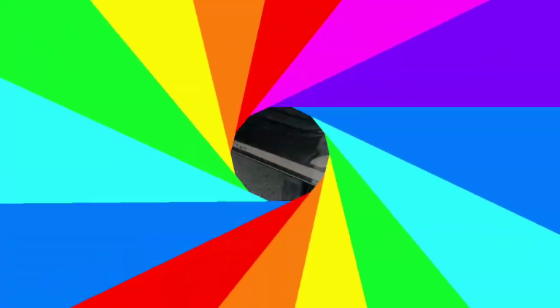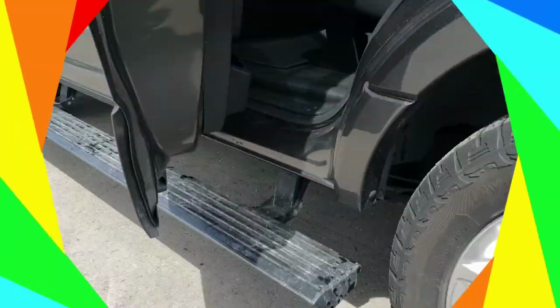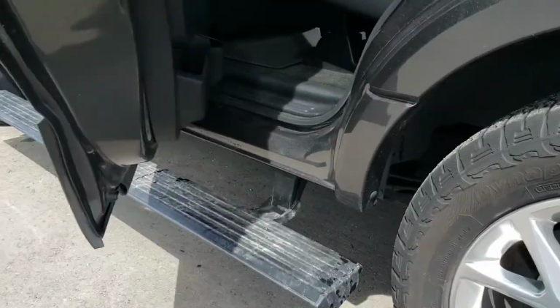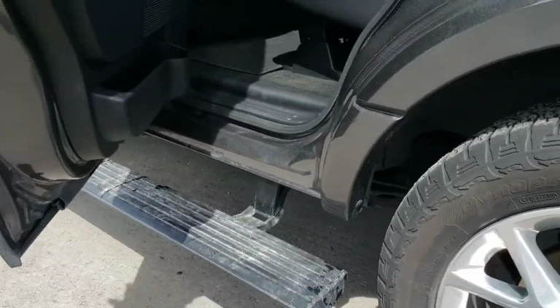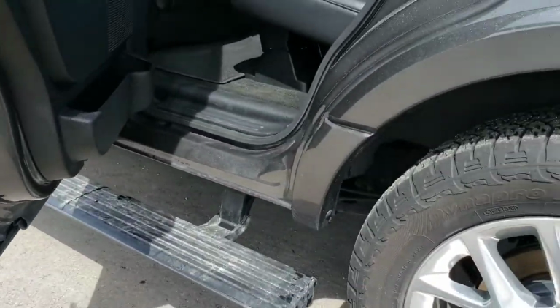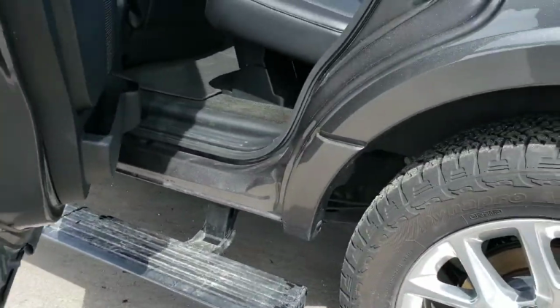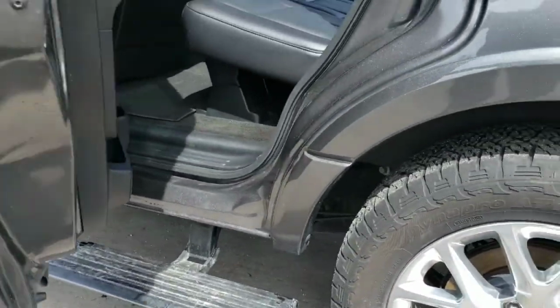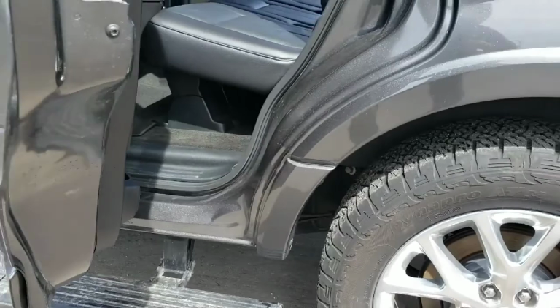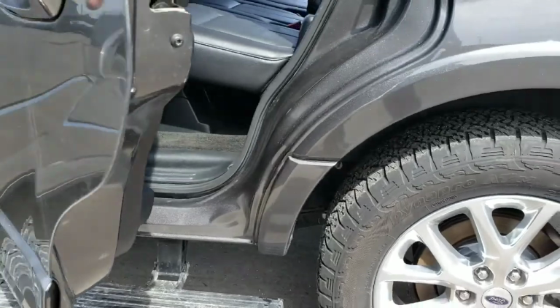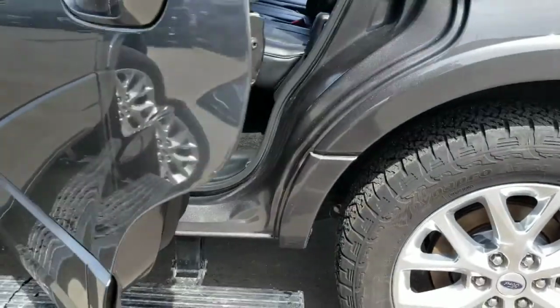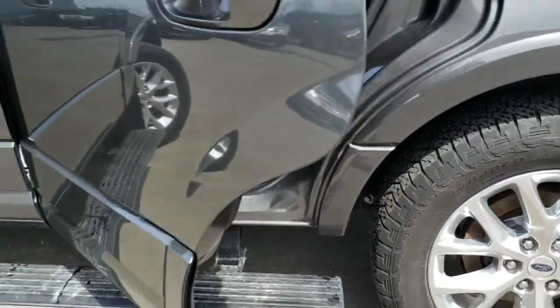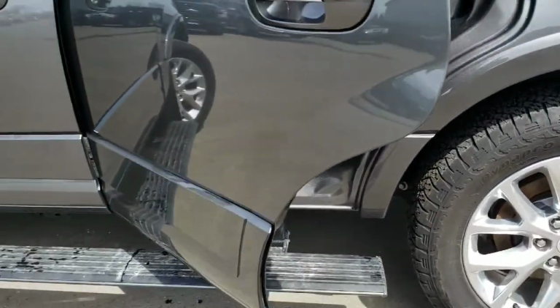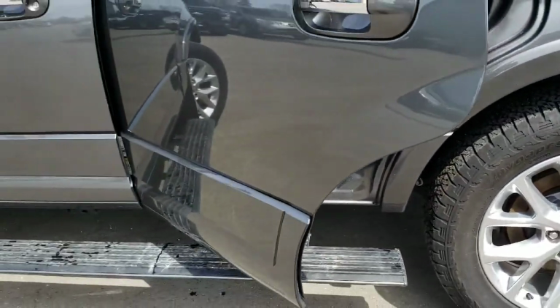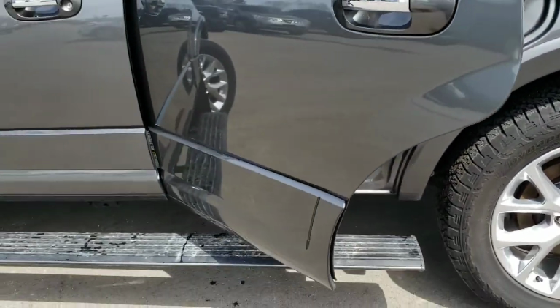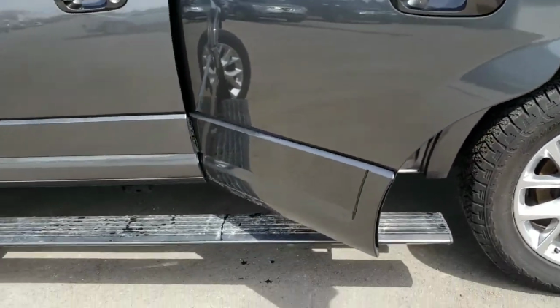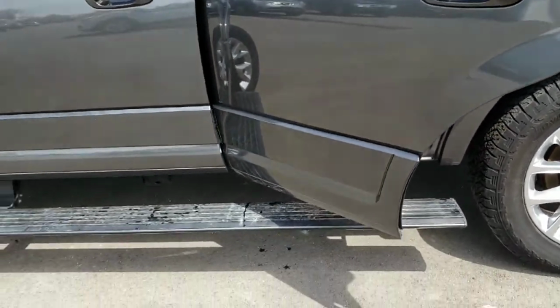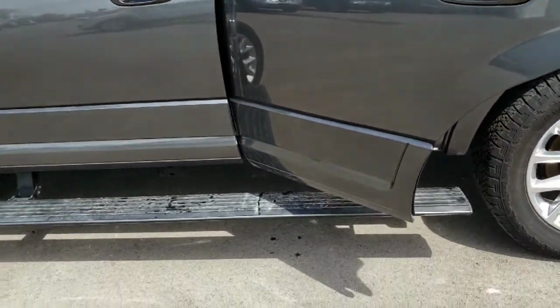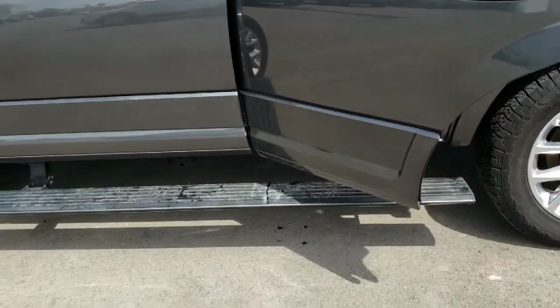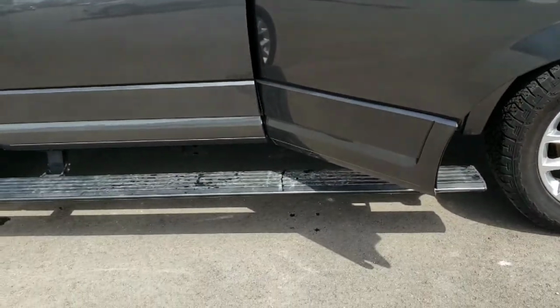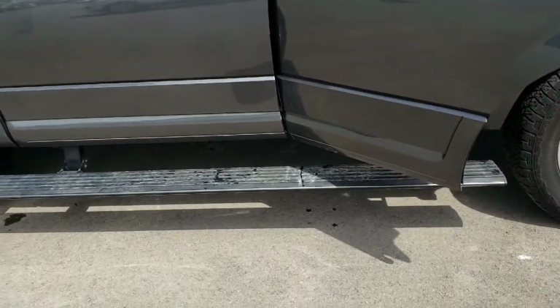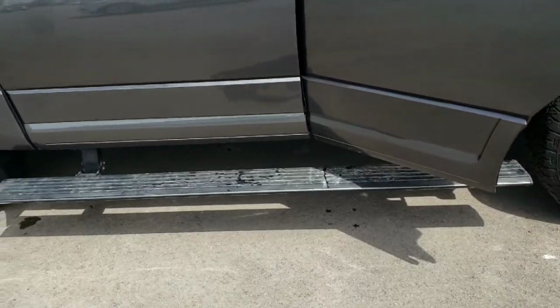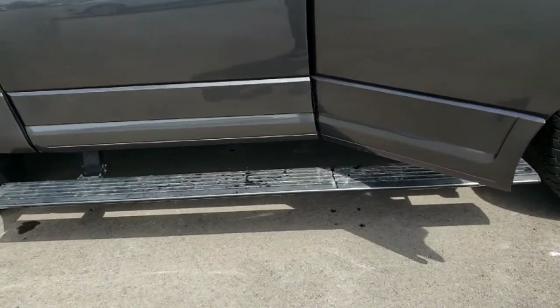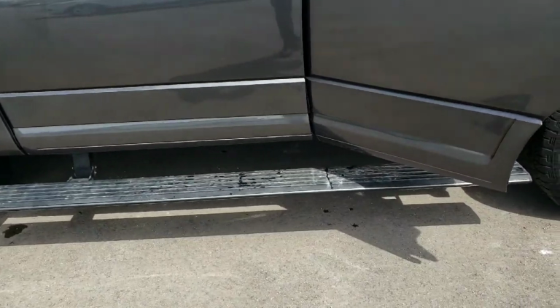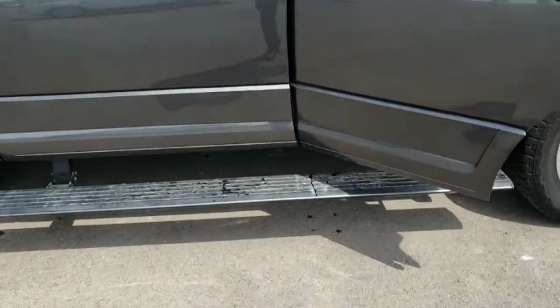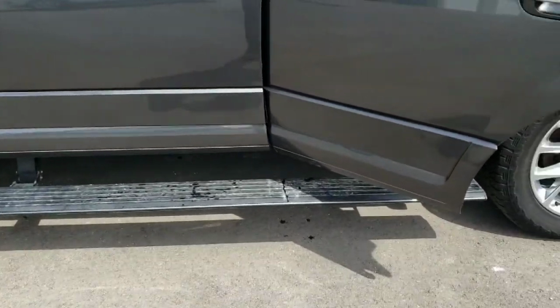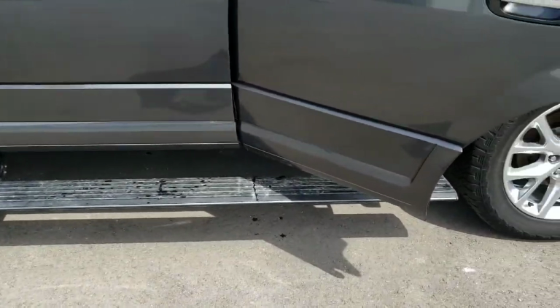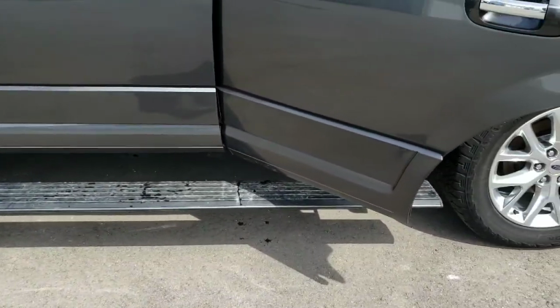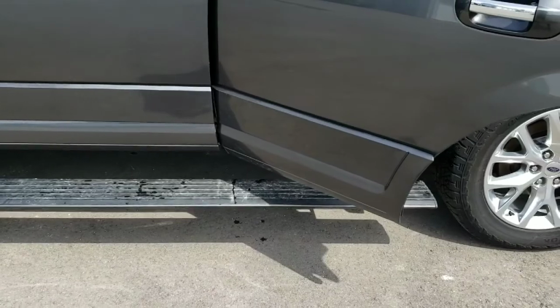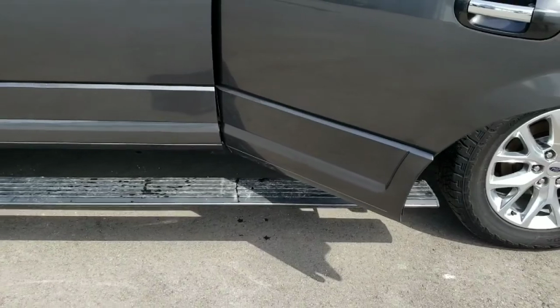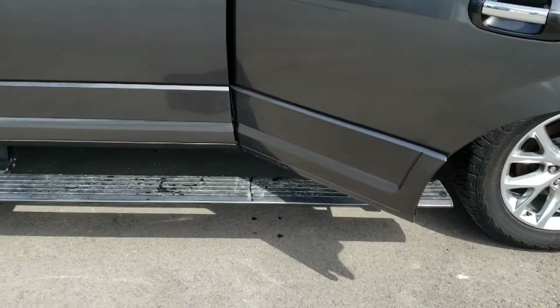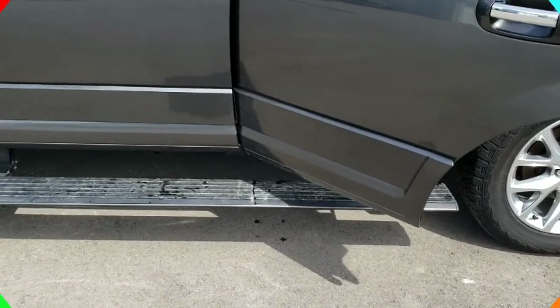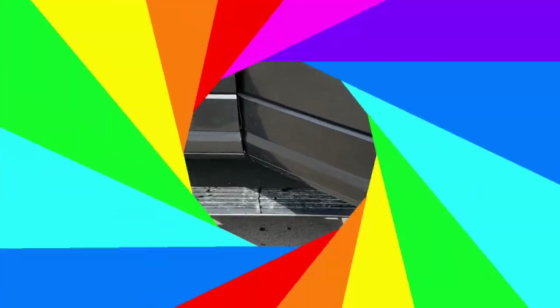Power folding running boards — when you open the door you get easy access in and out, and they fold up so you can have a nice smooth ride on the road.